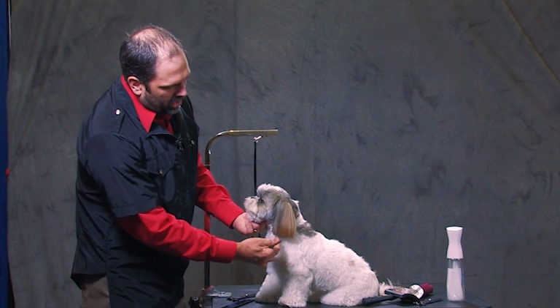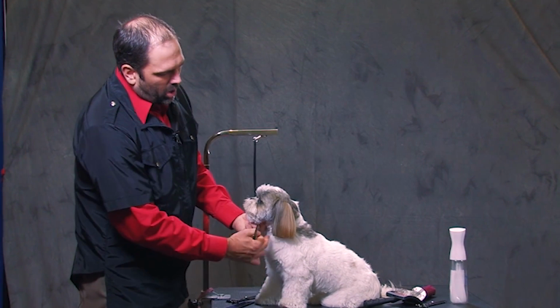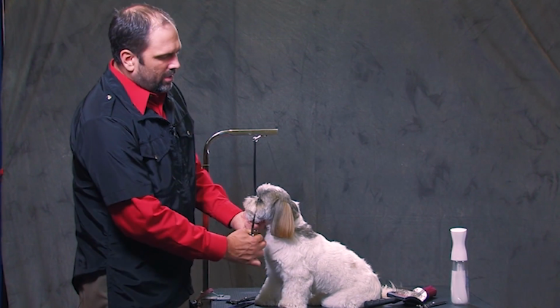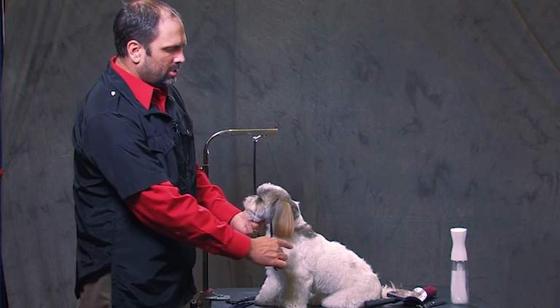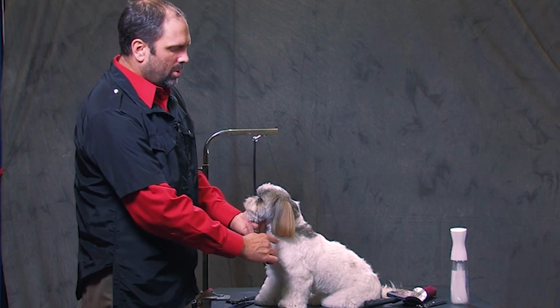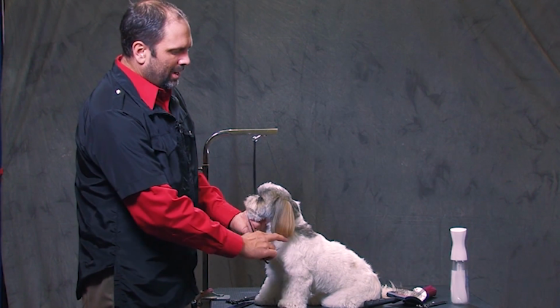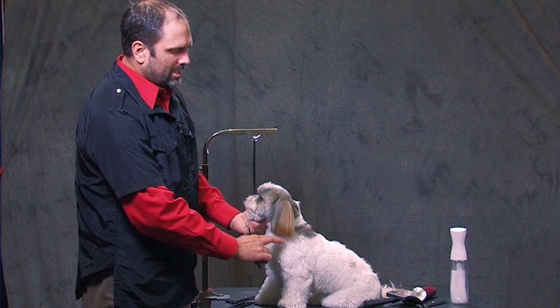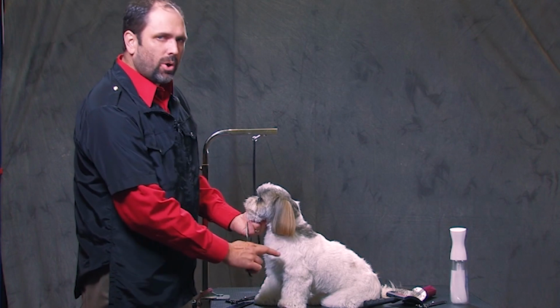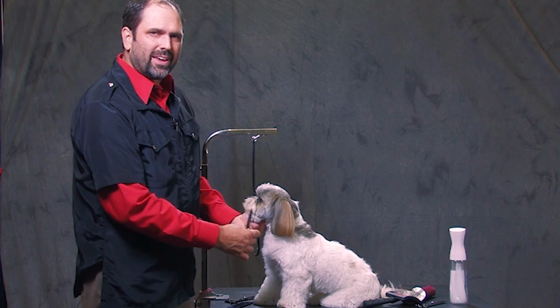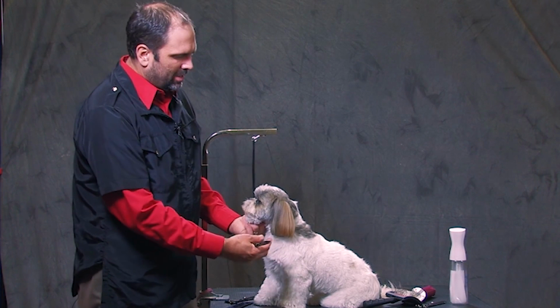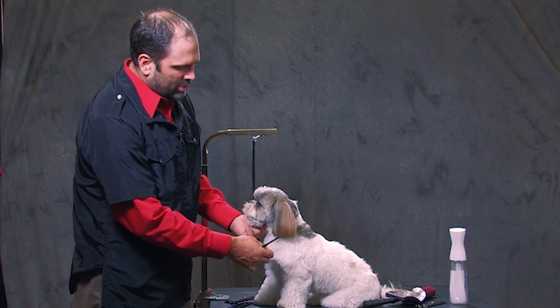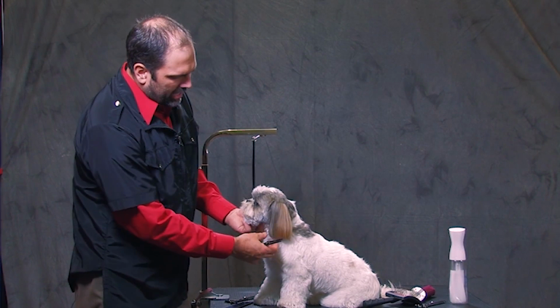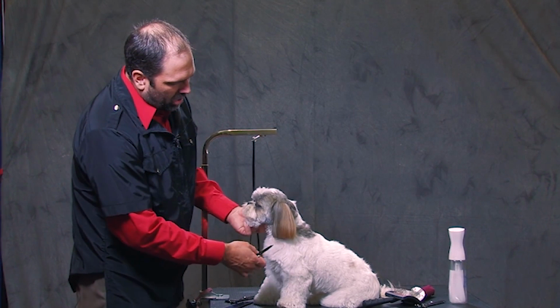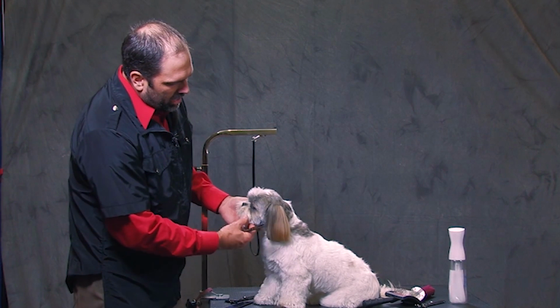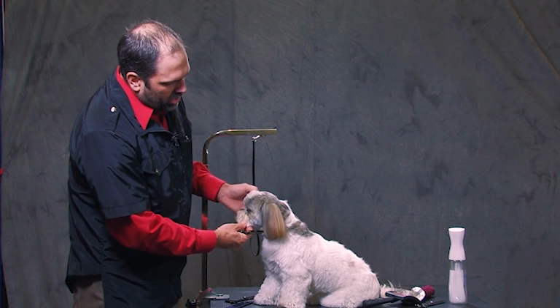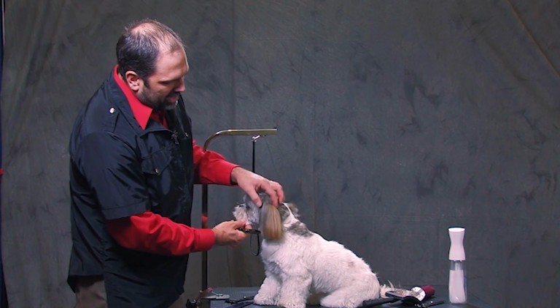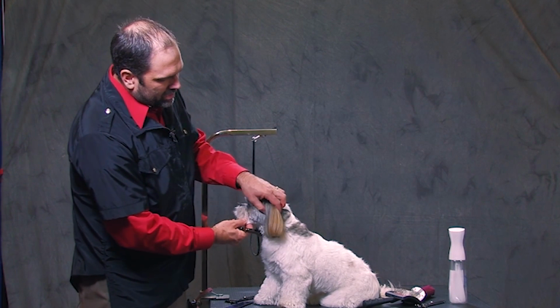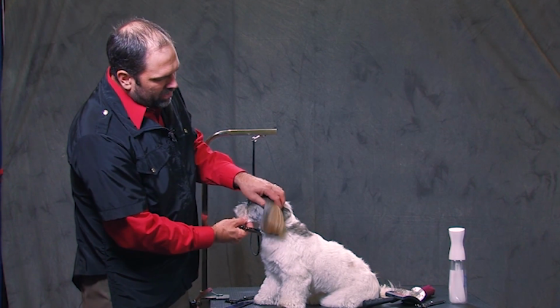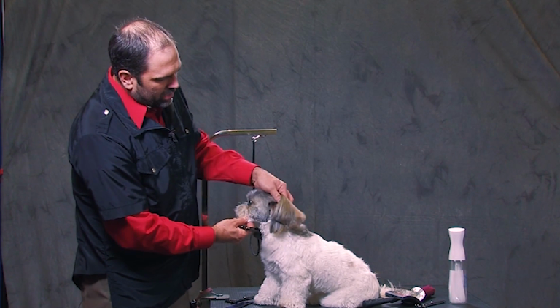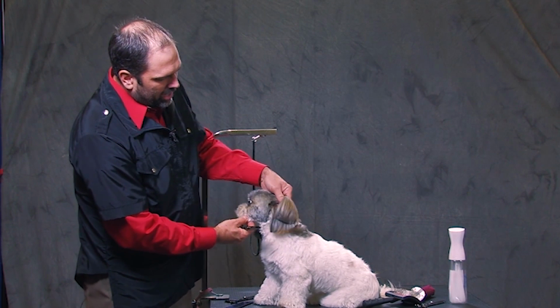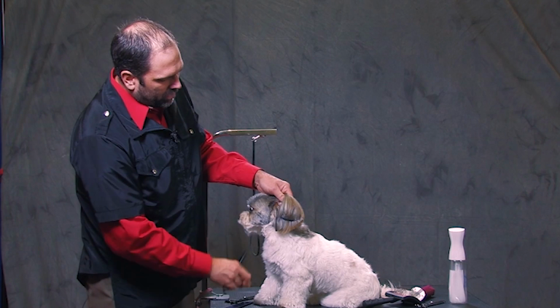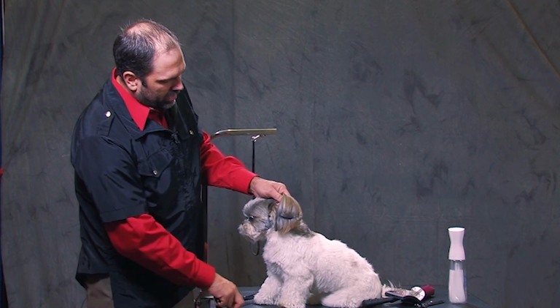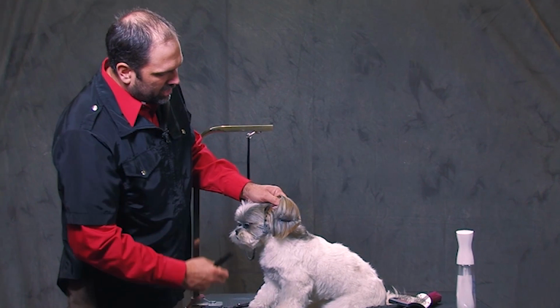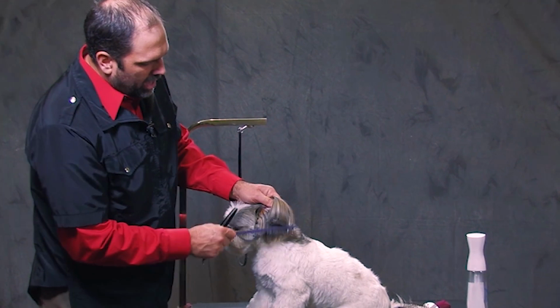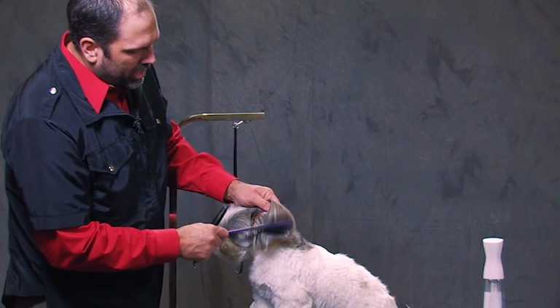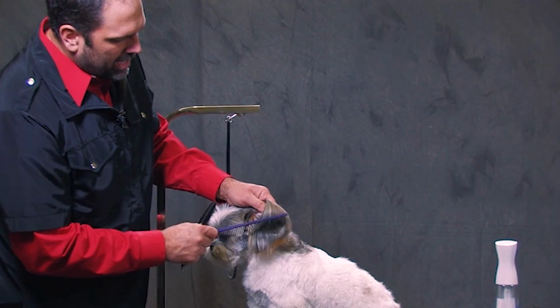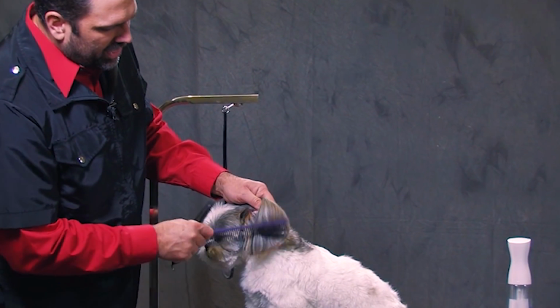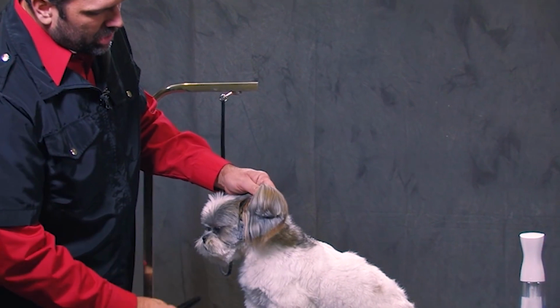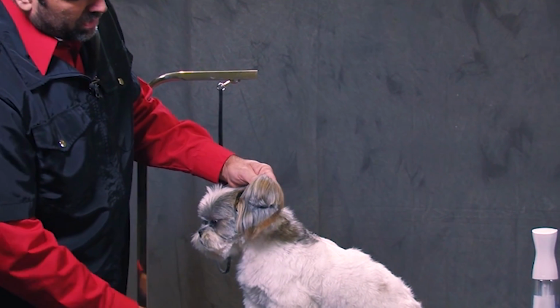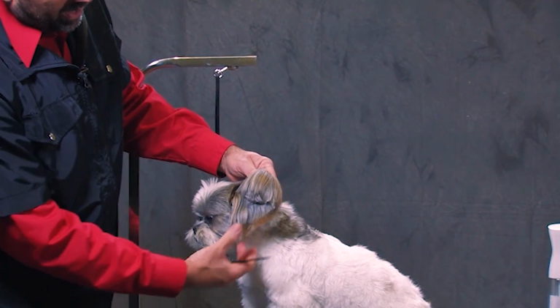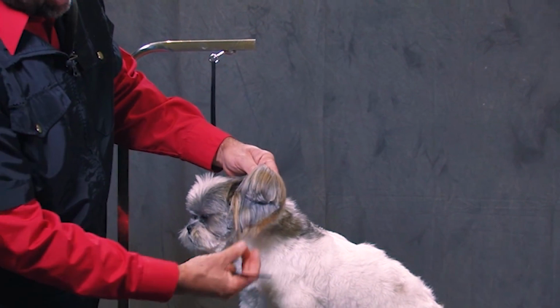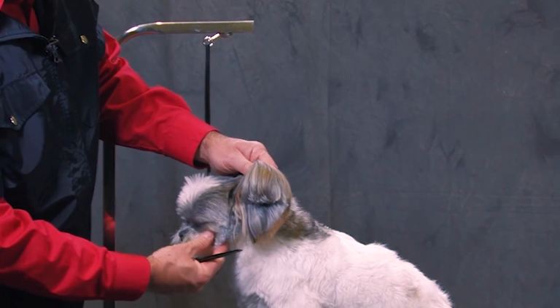On the Shih Tzus, normally their ears as they grow out, they get to be kind of stringy and long. So you want to make sure instead of using a straight or a curve shear on these ears, I always use a thinning shear just because we get a more natural look.